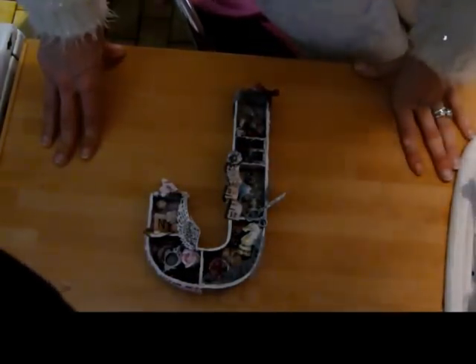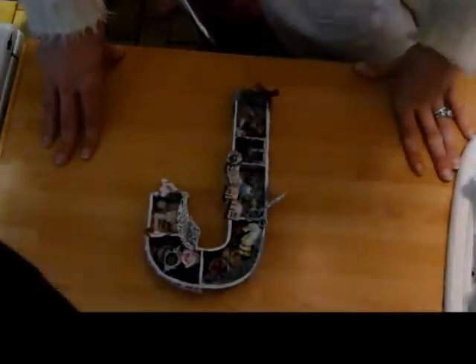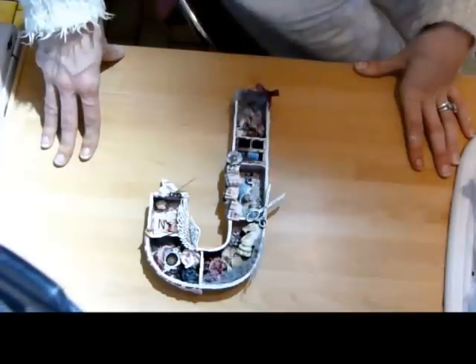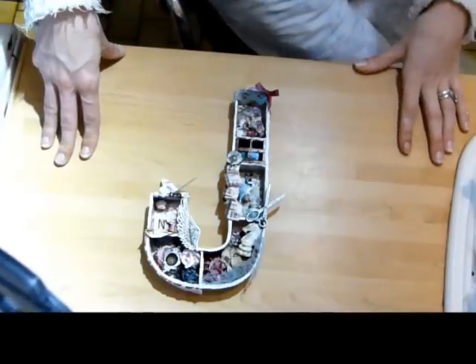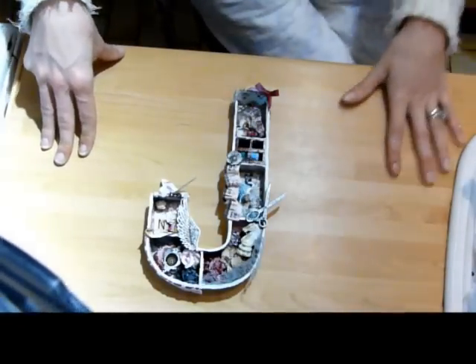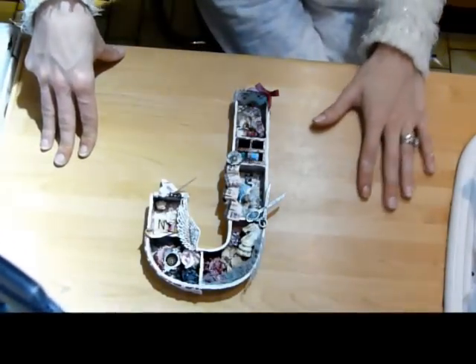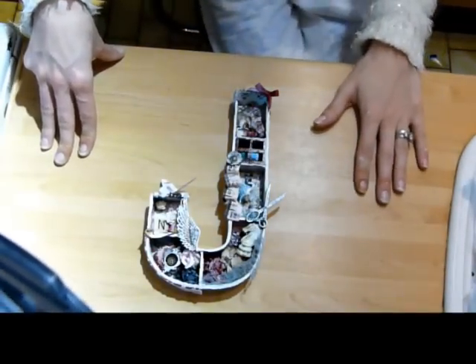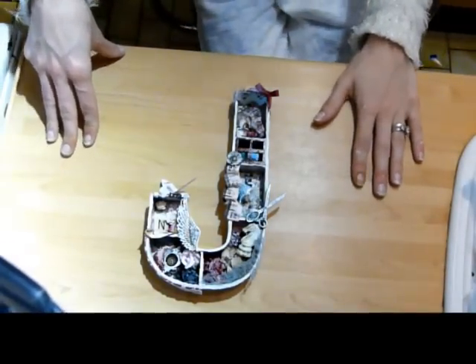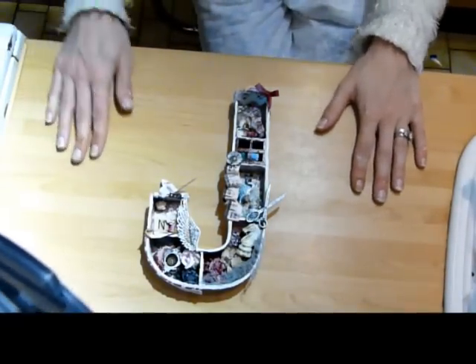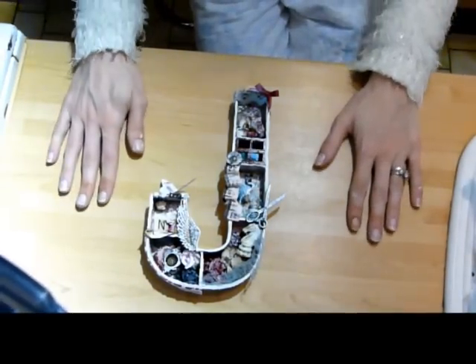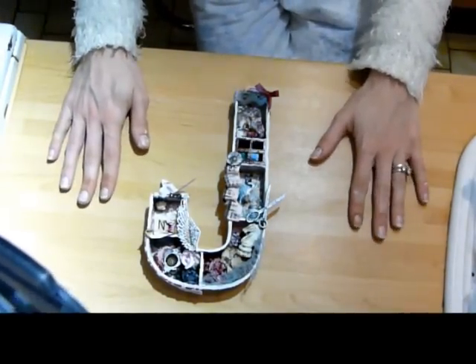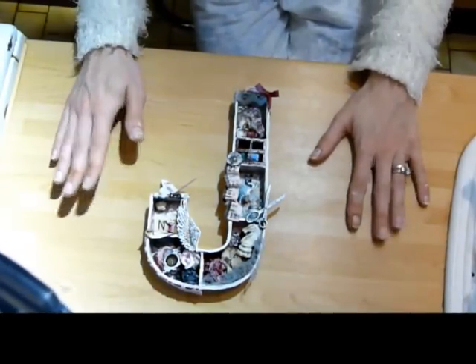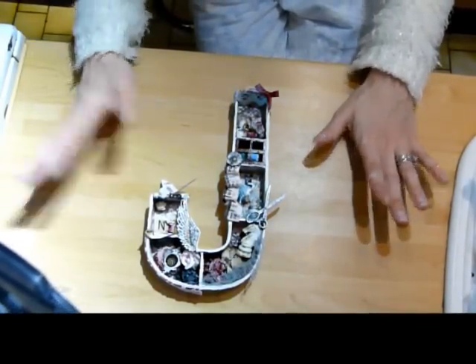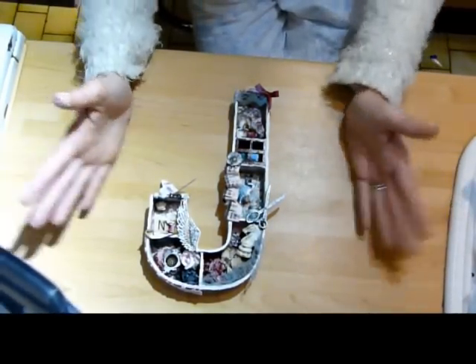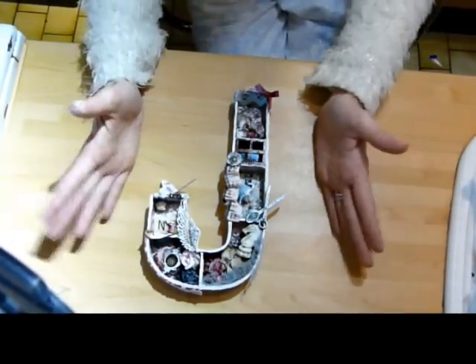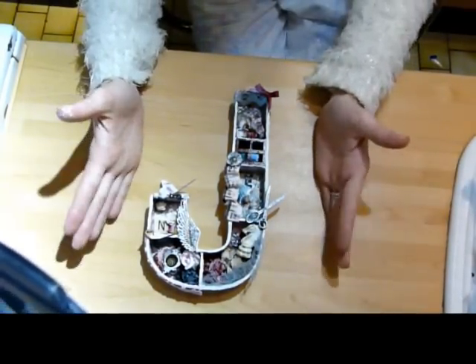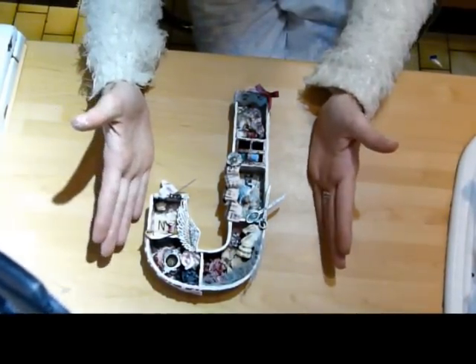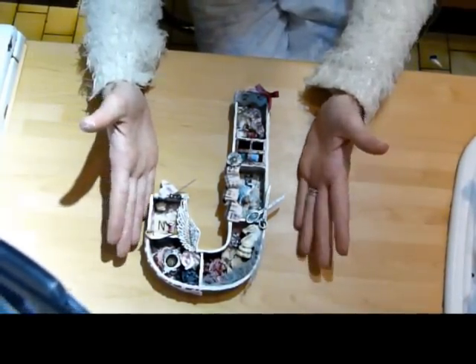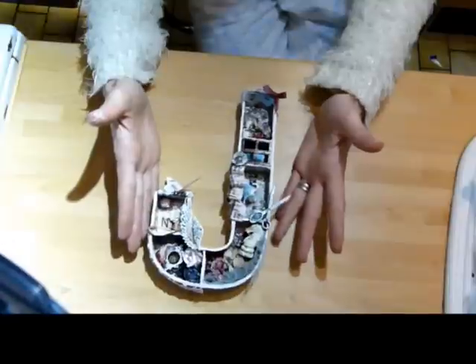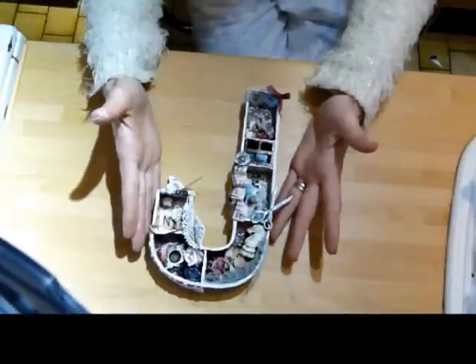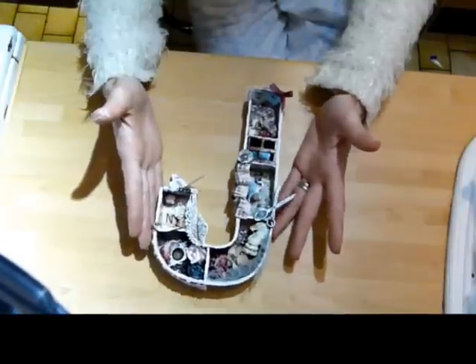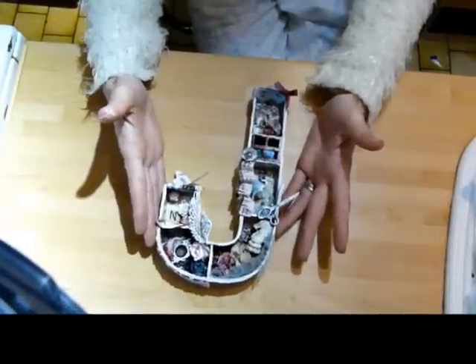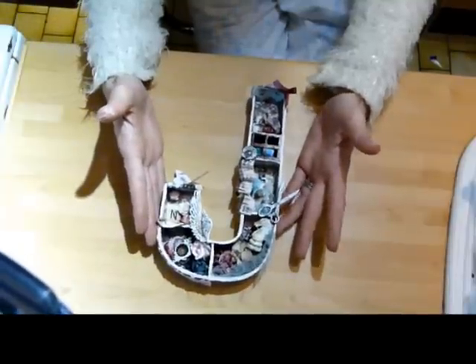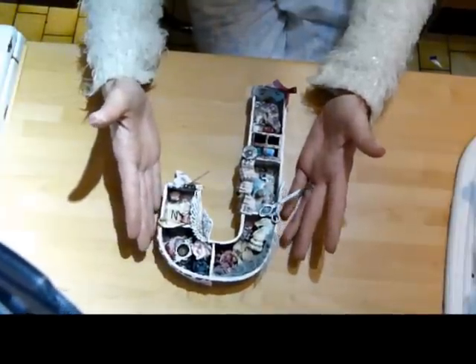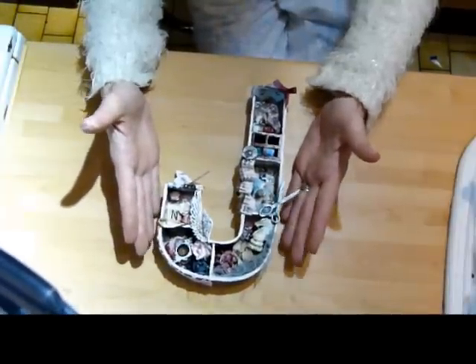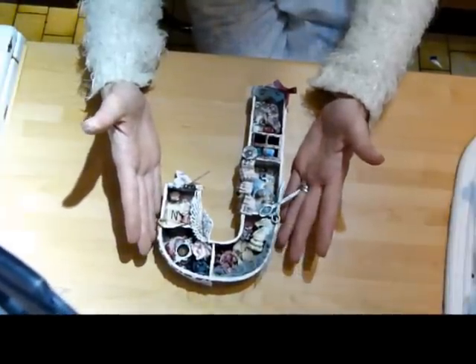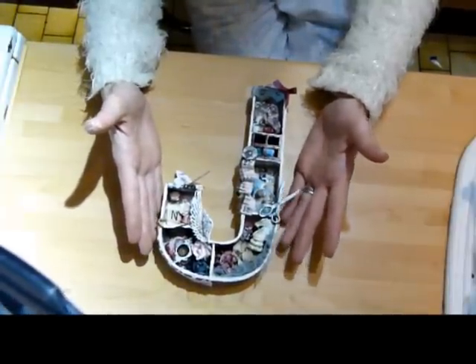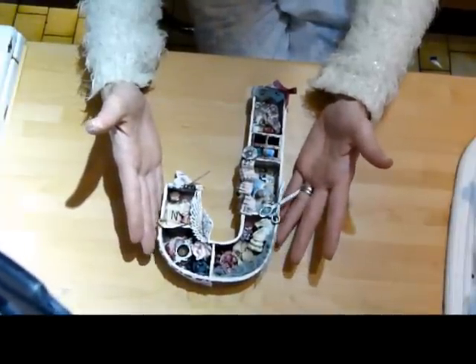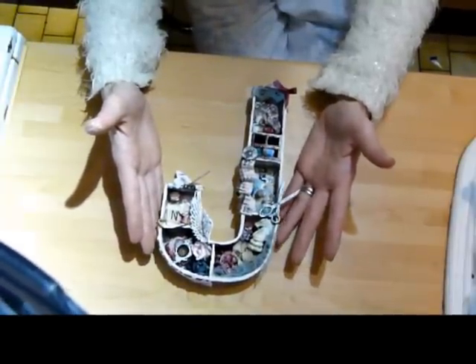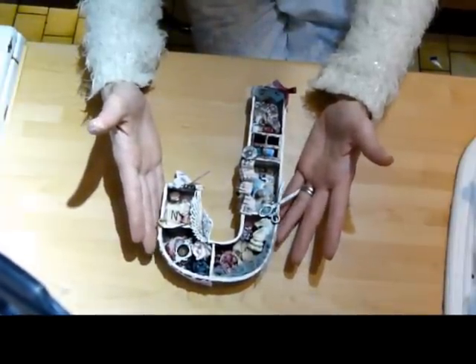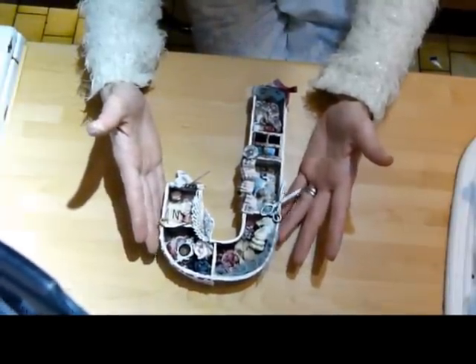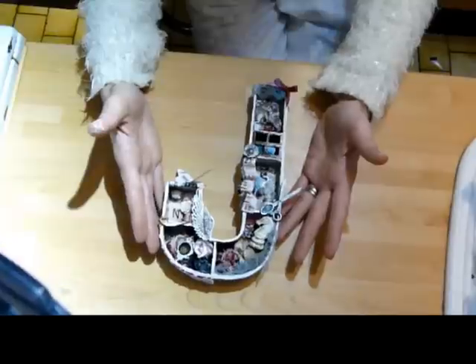Good evening everybody, it is Kelly. Today I have come to share this with you. This is an altered letter J for a friend of mine, a good friend of mine that I have made friends with here on YouTube.